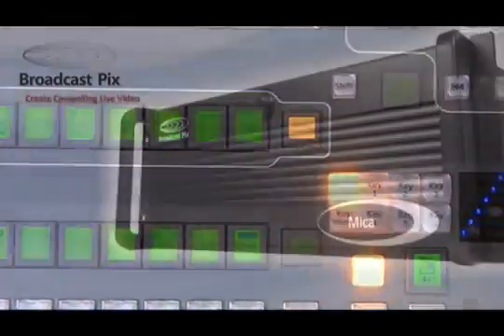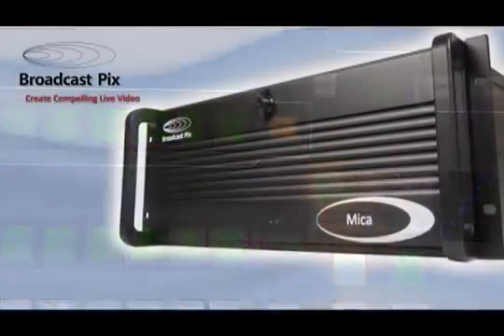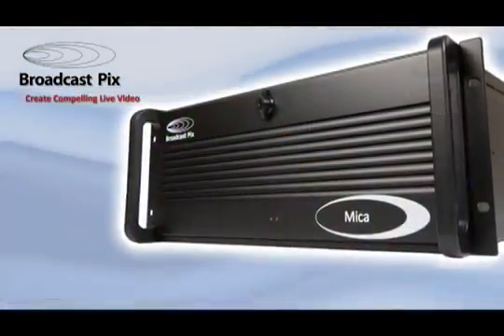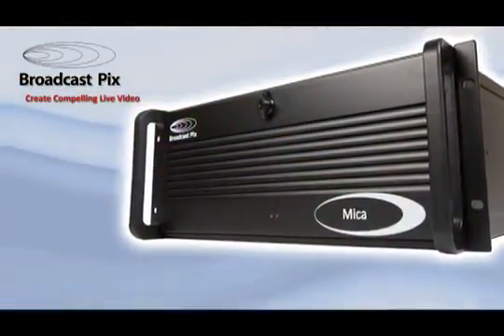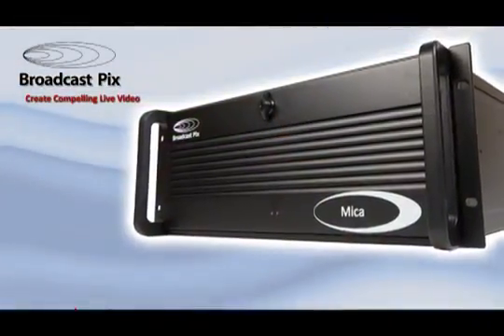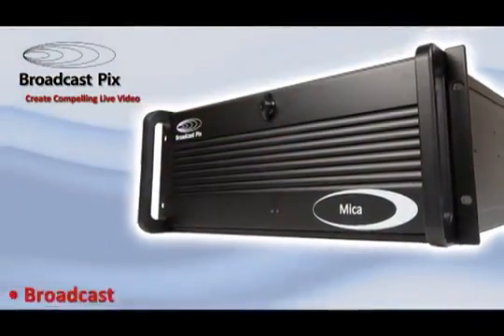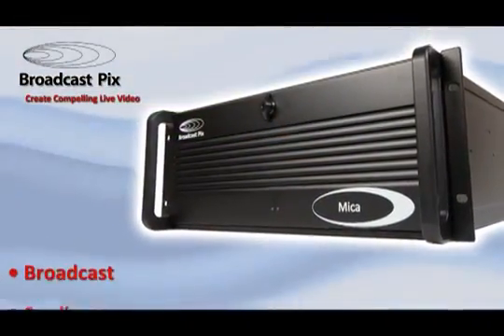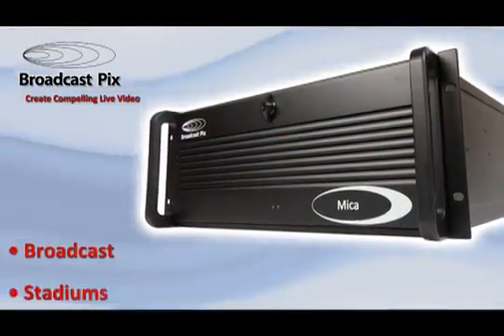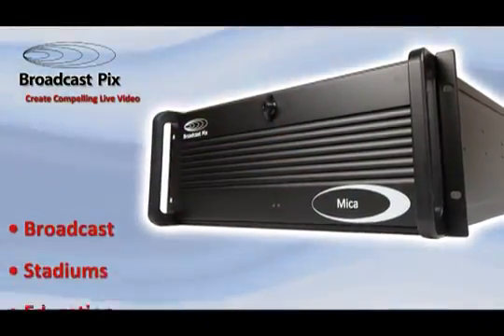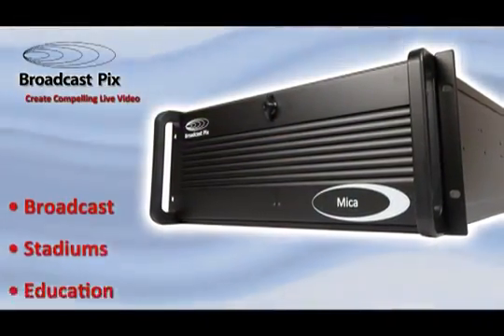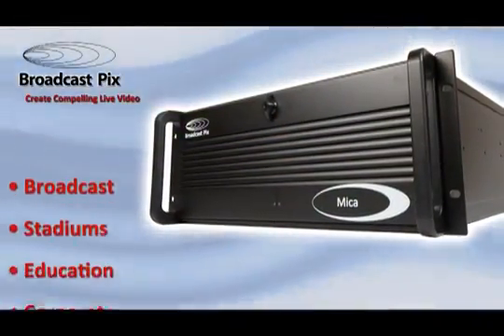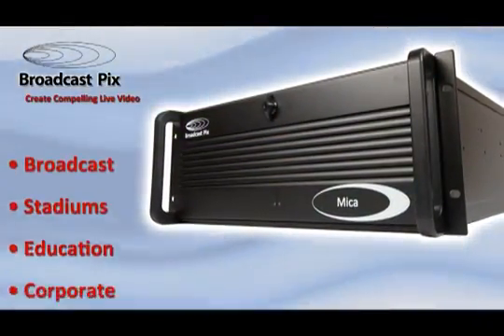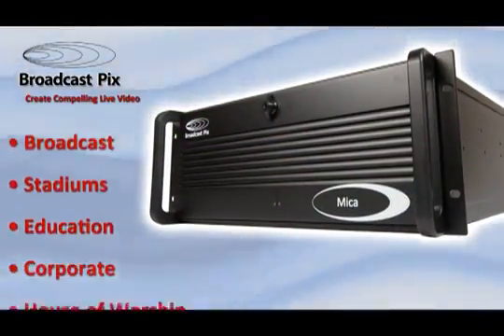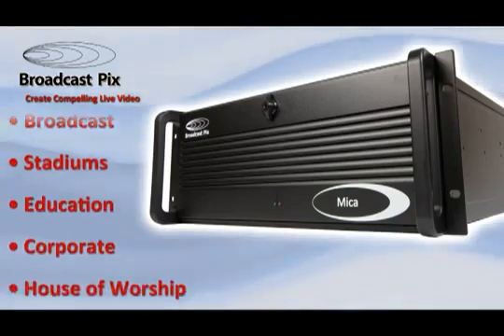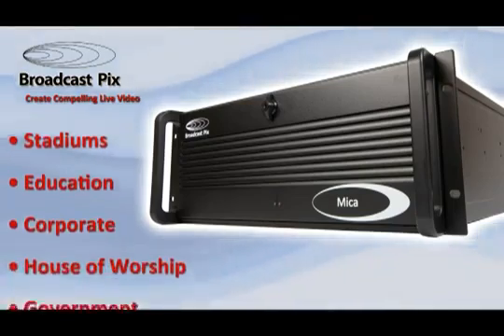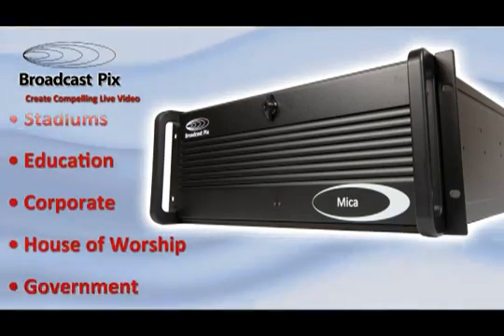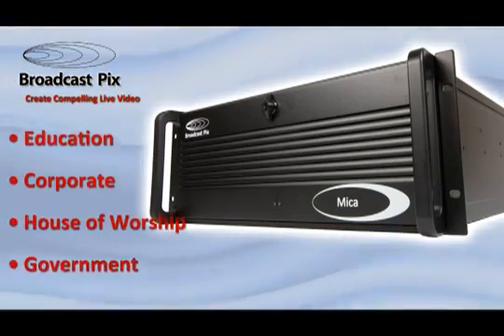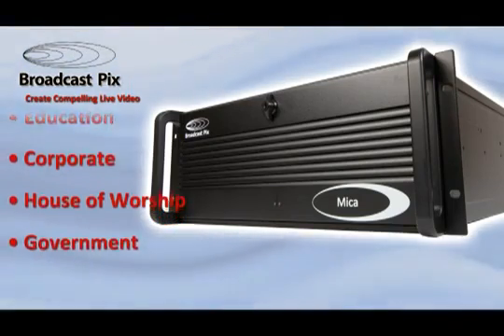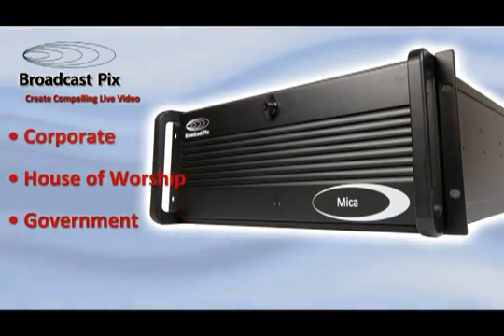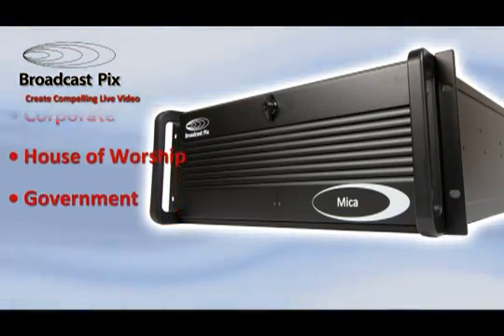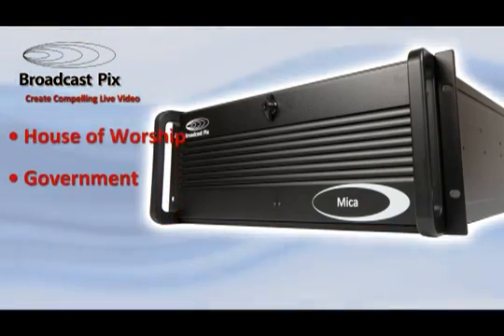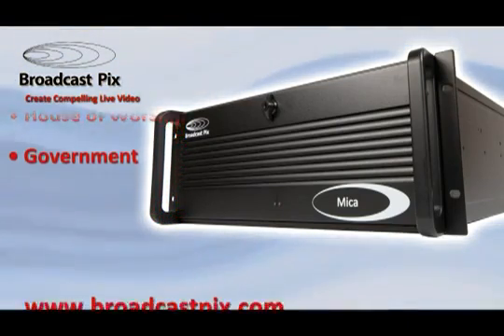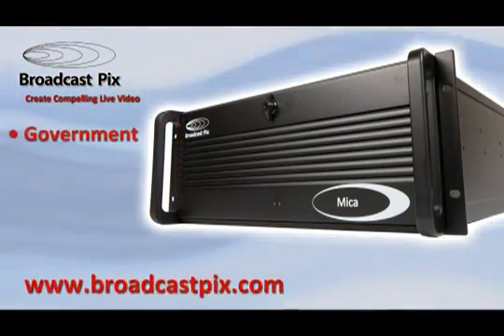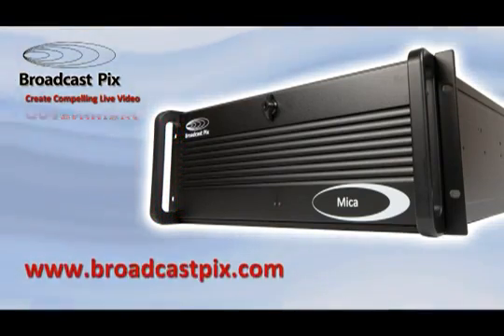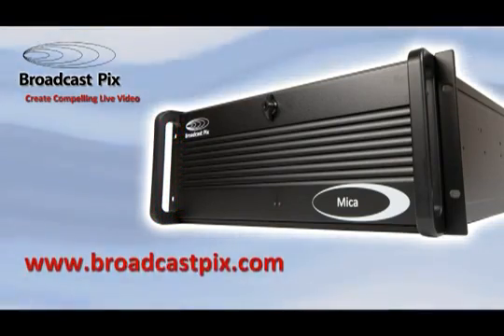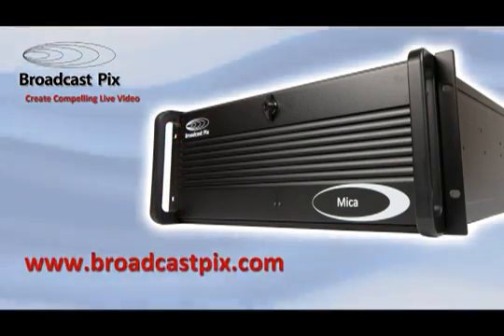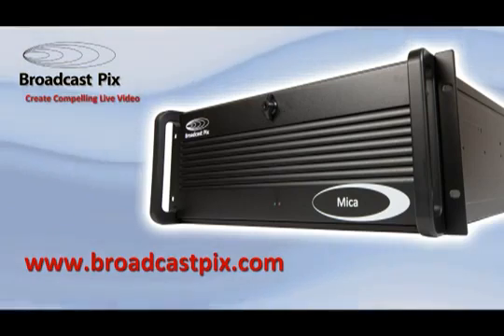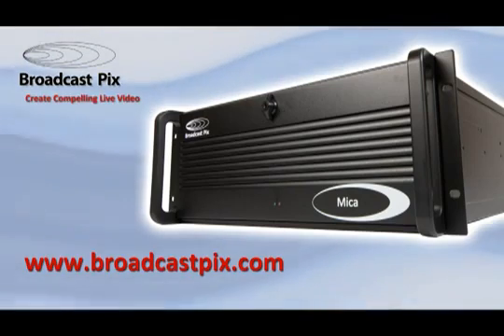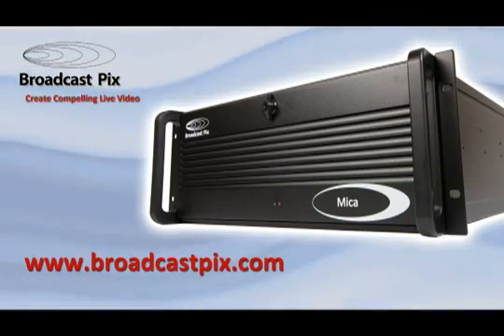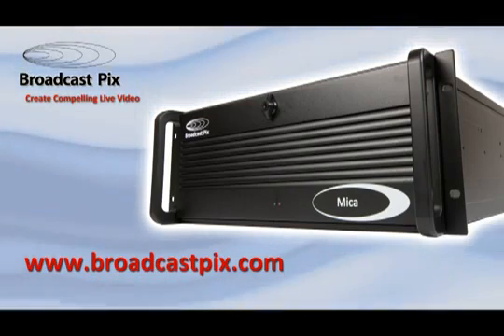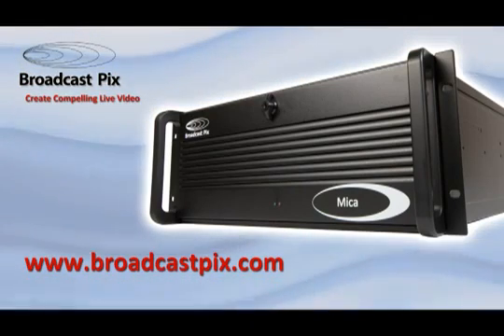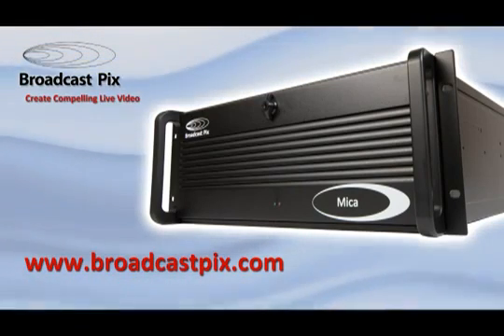Broadcast Pix Mica is available now to bring you integrated live production at new levels of ease and affordability. Contact your nearest Broadcast Pix dealer or visit us at BroadcastPix.com to see how you can create compelling live video today.